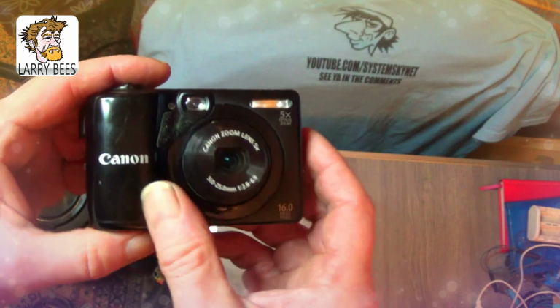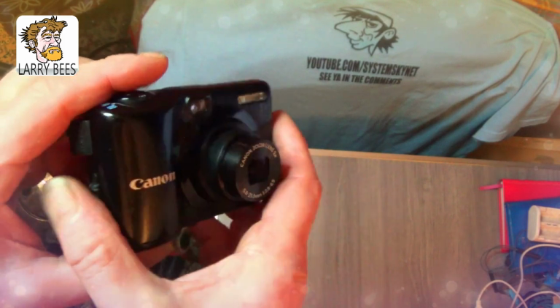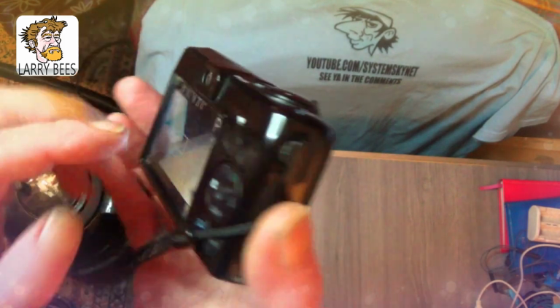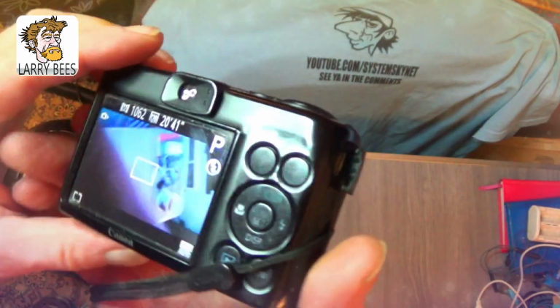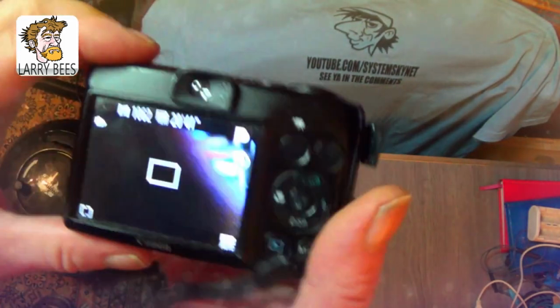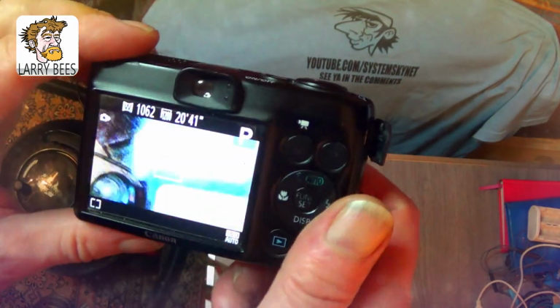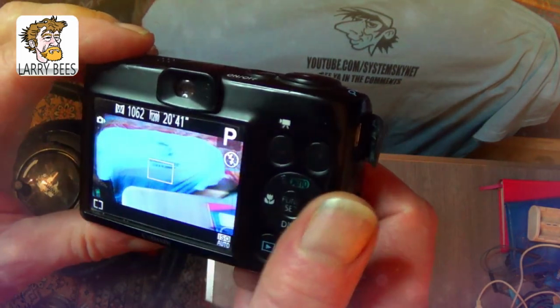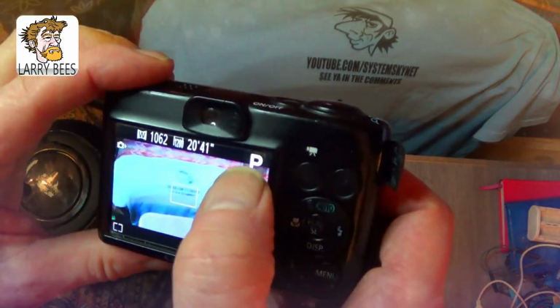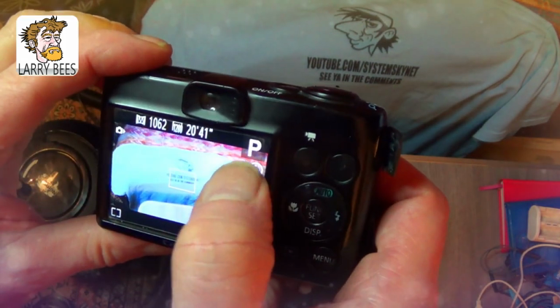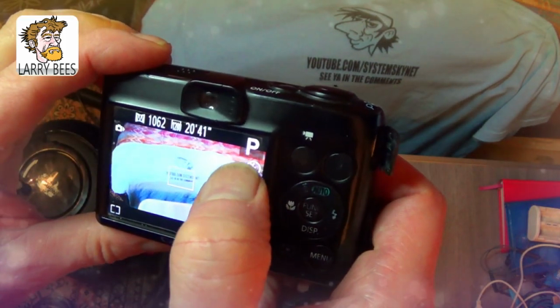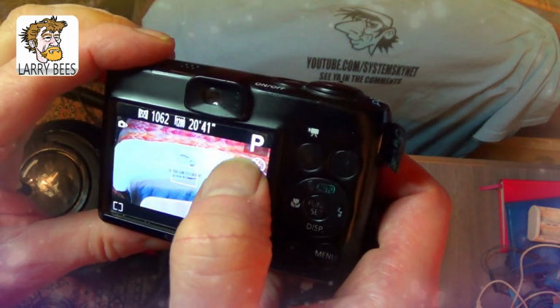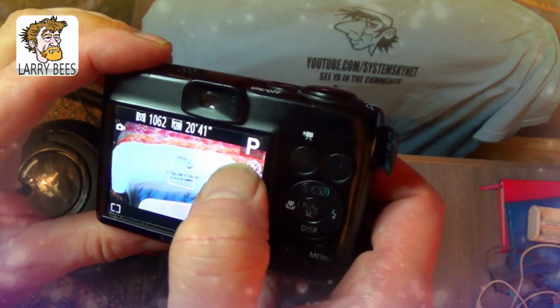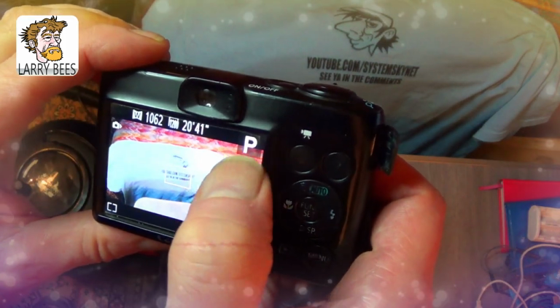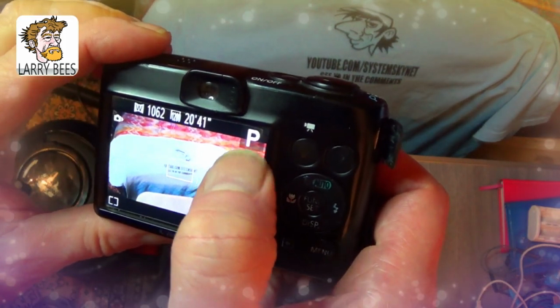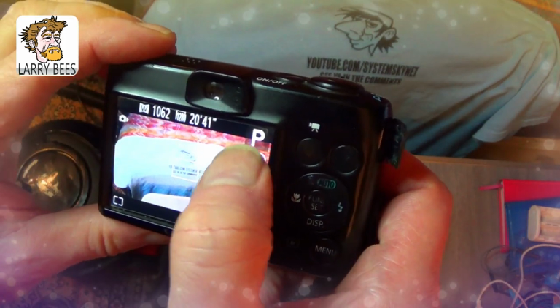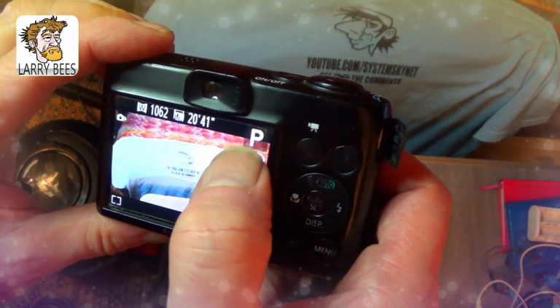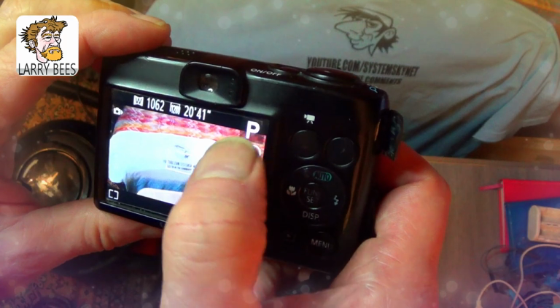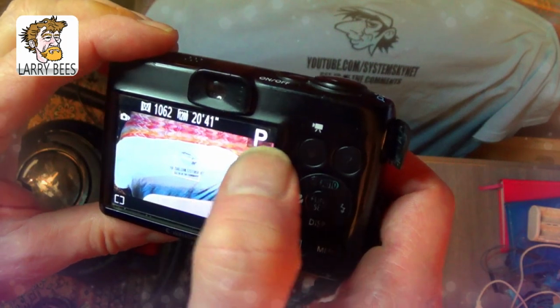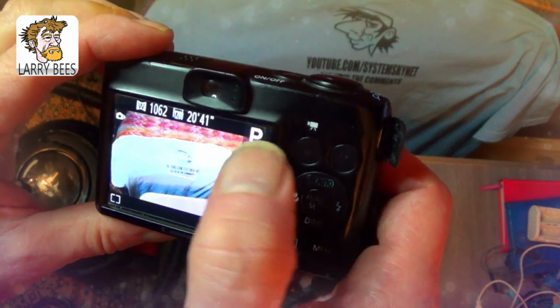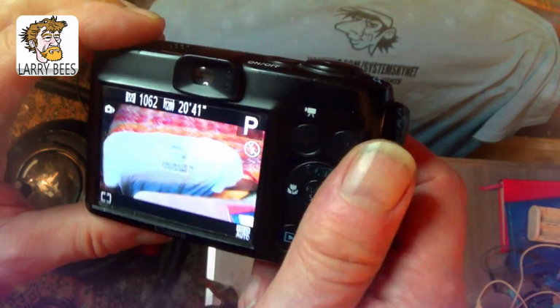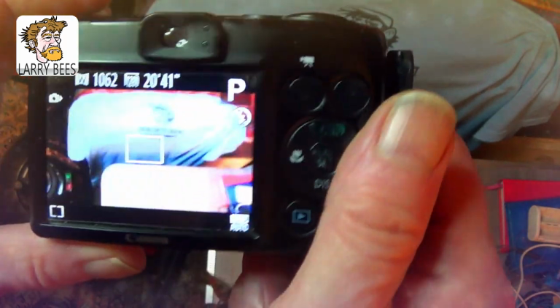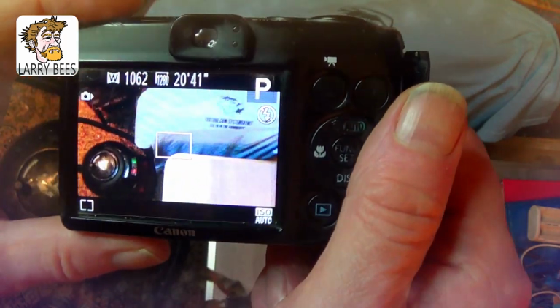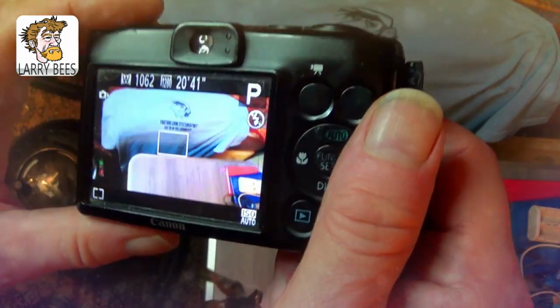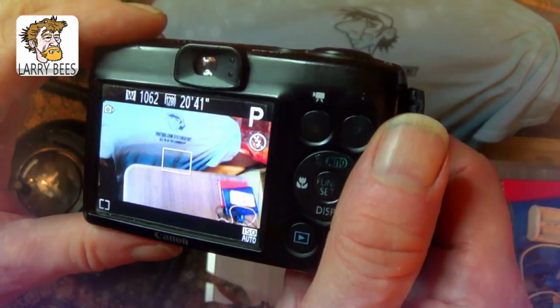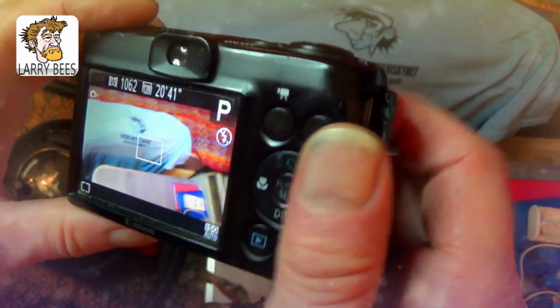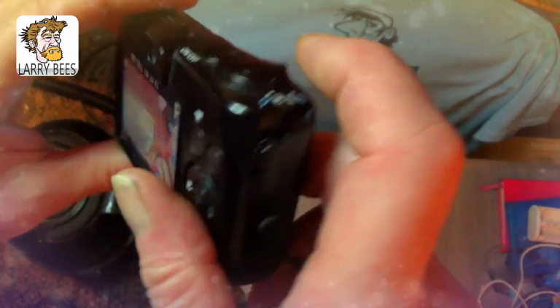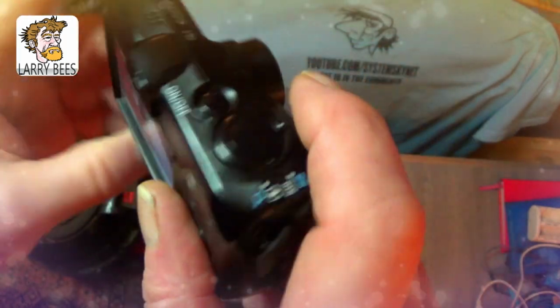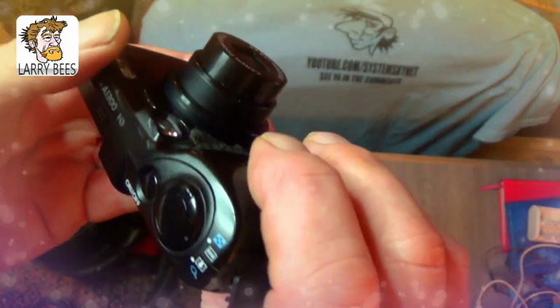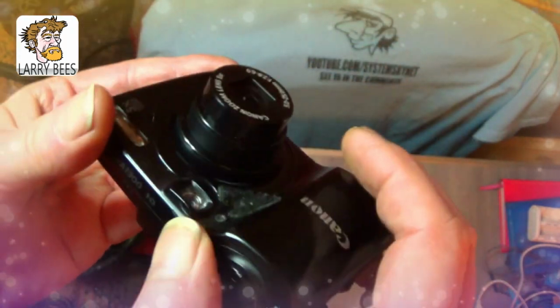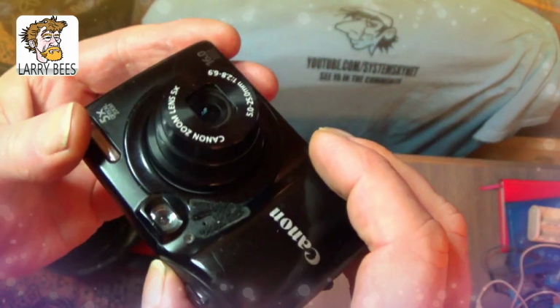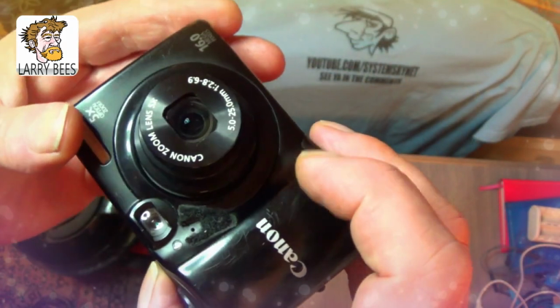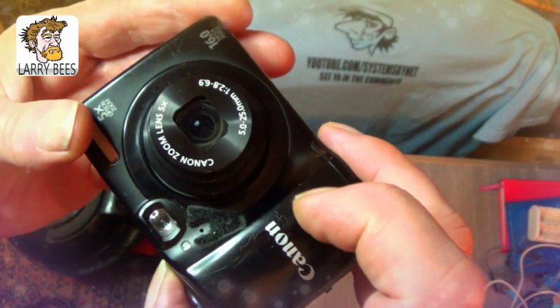When the picture comes out there's a little mark, like a bit of dust on the sensor. So I found a good trick what to do about it.